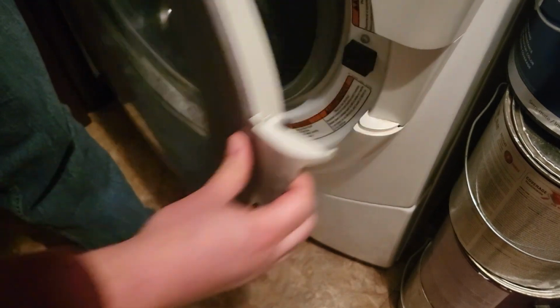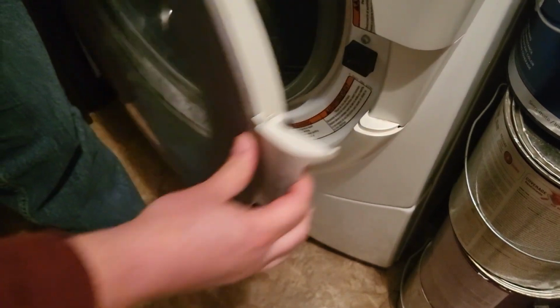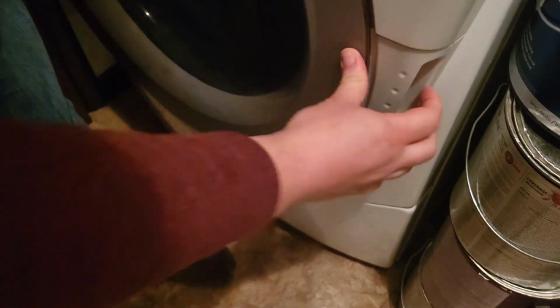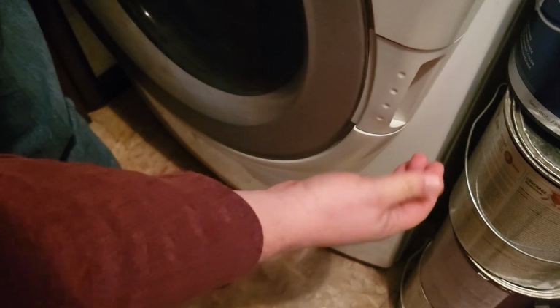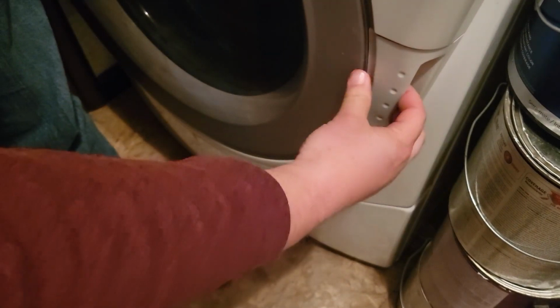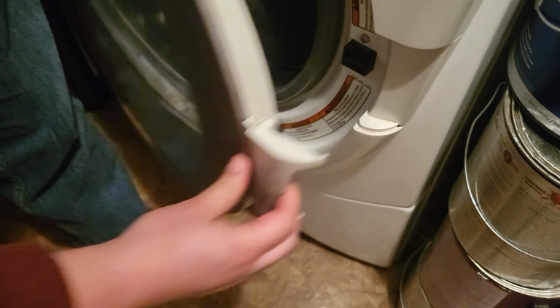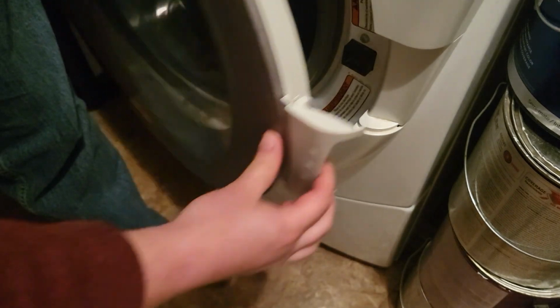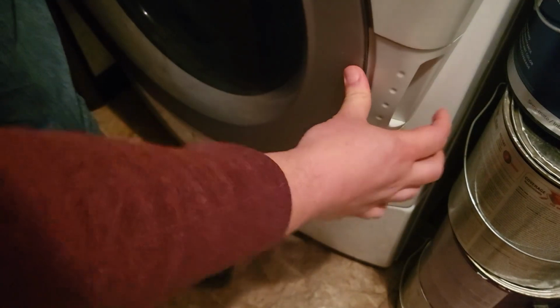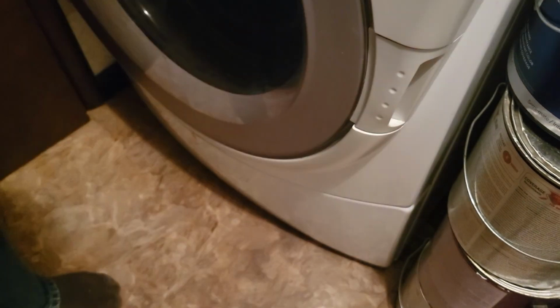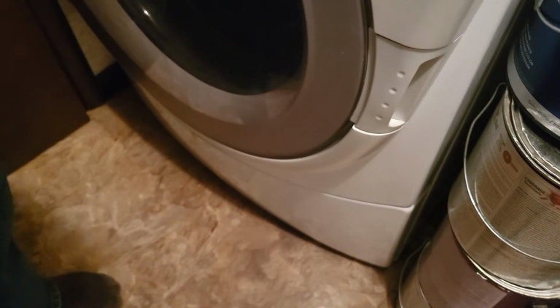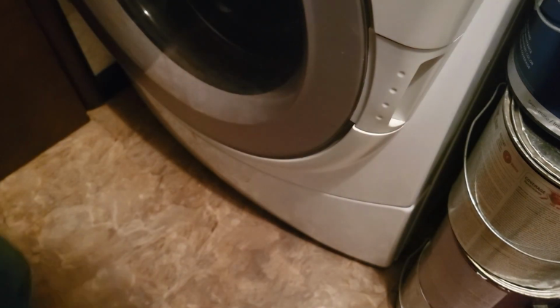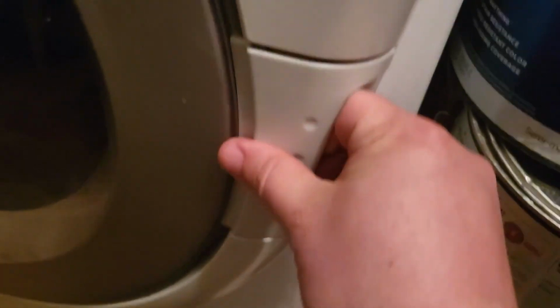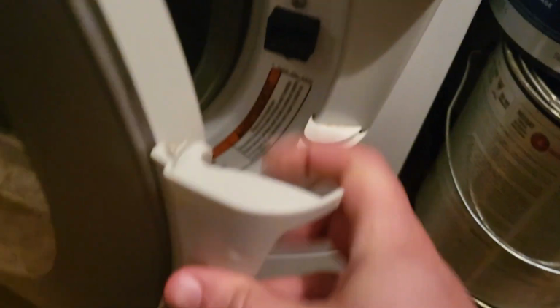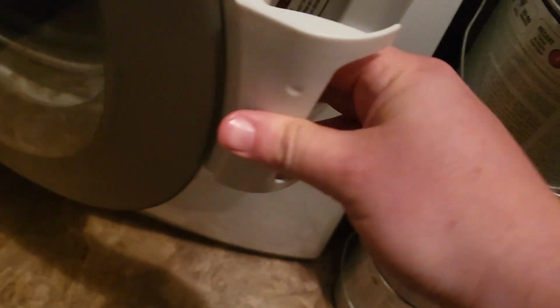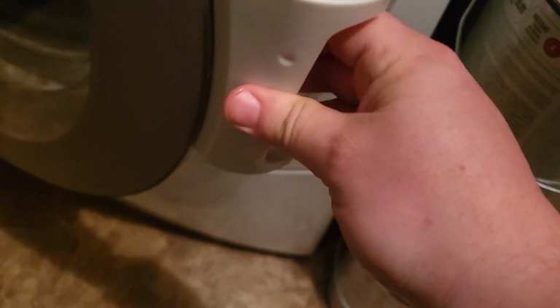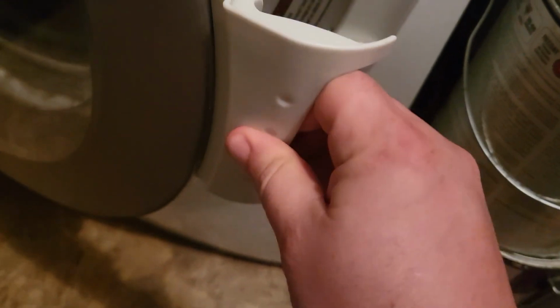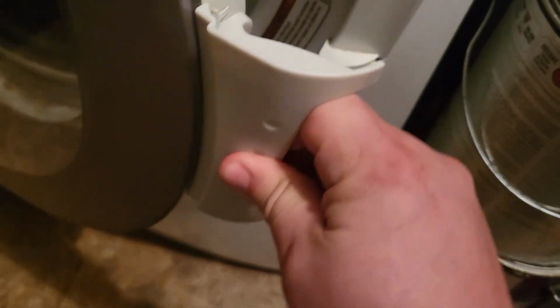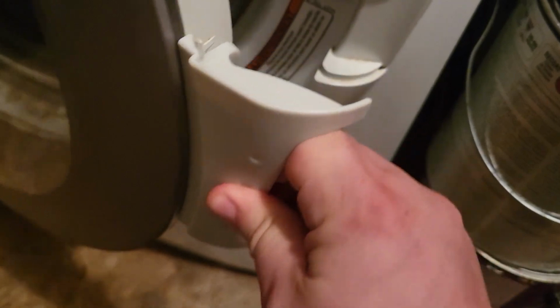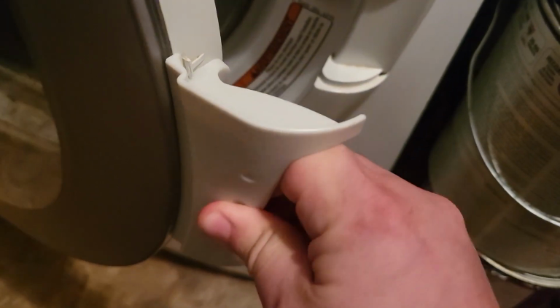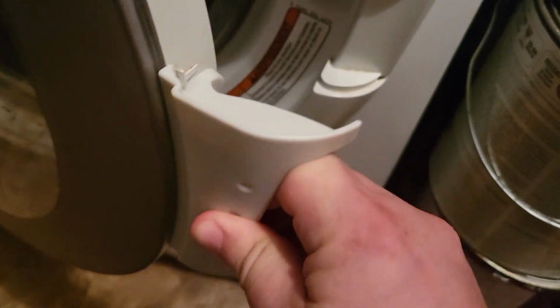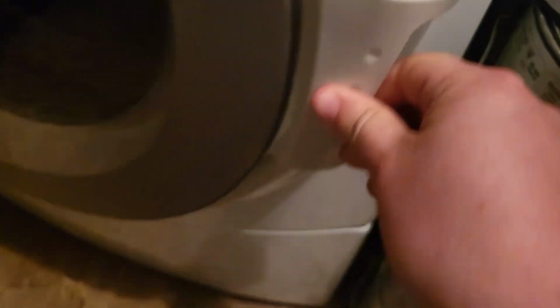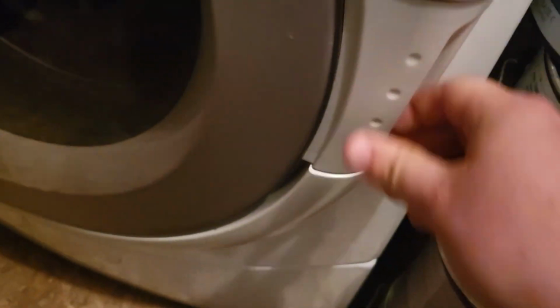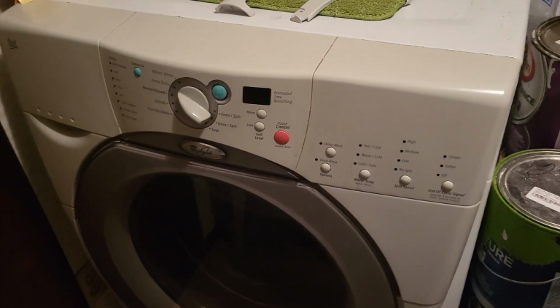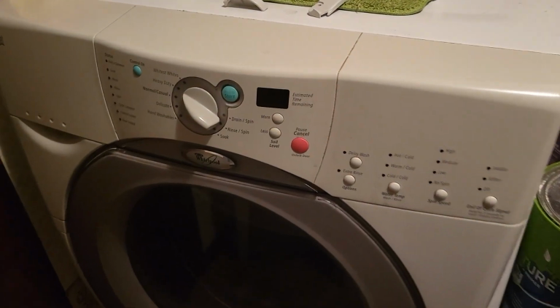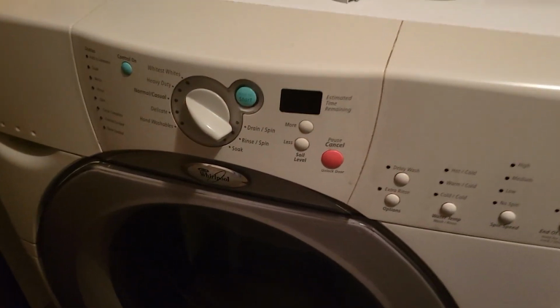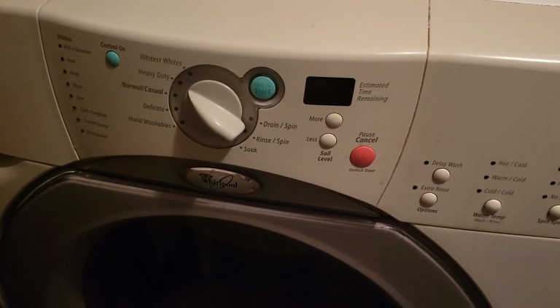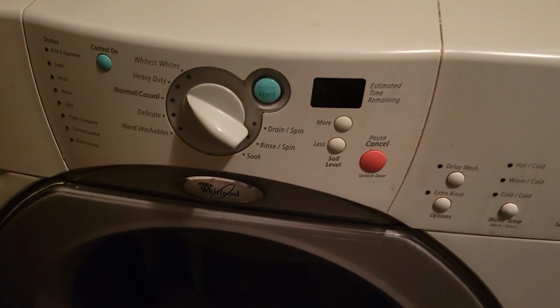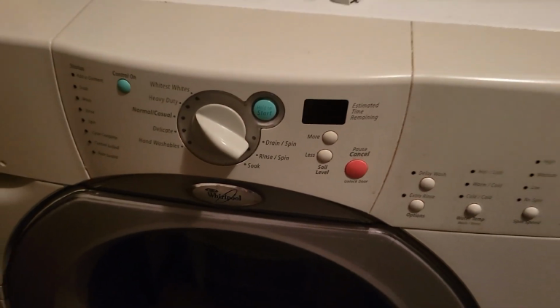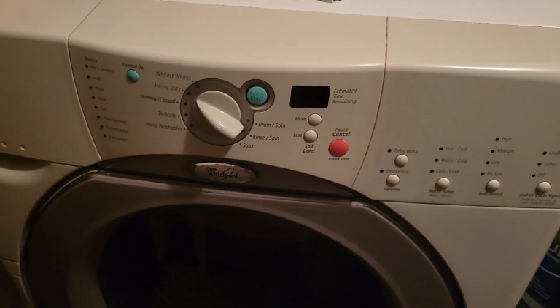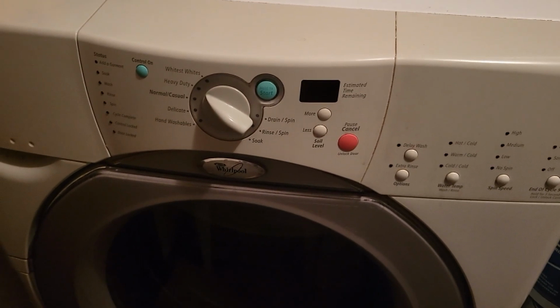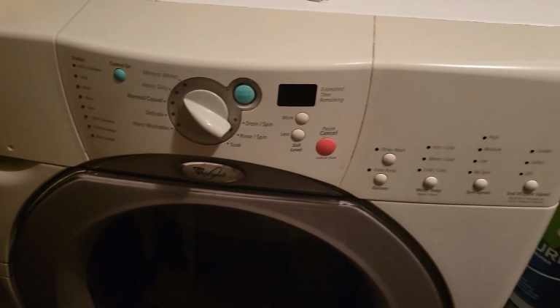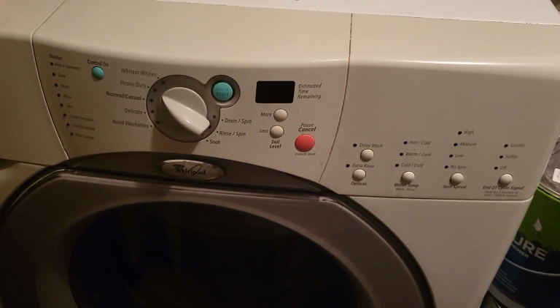Looks like it works perfectly — it's a perfect fit. The handle seems to be constructed well. For reference, this is the kind of washing machine that we have. It's a Whirlpool; this is what it looks like.